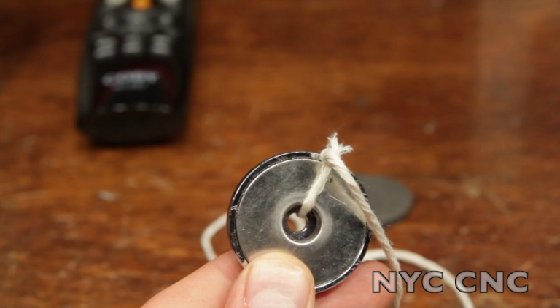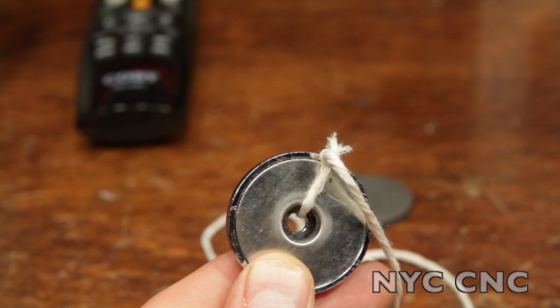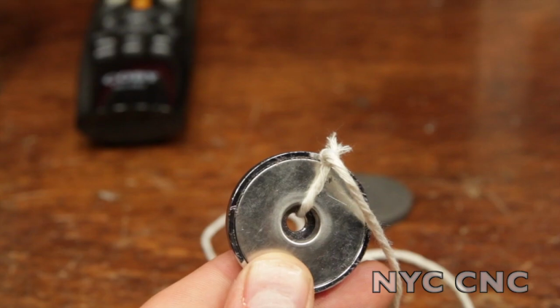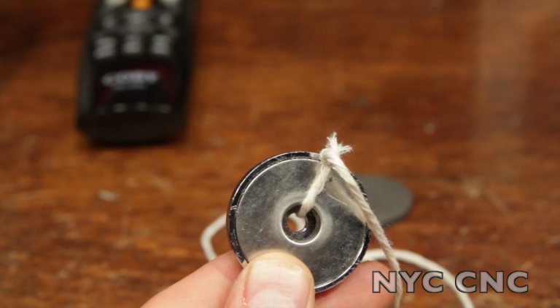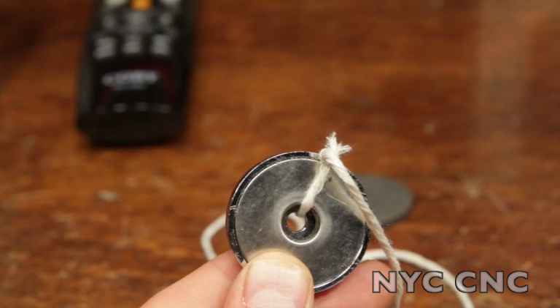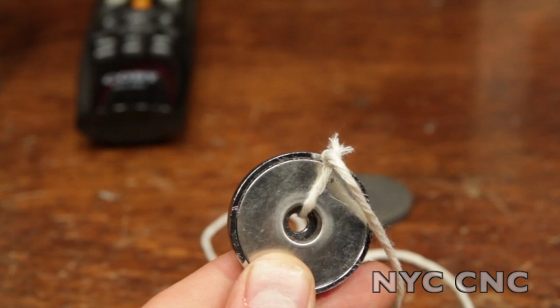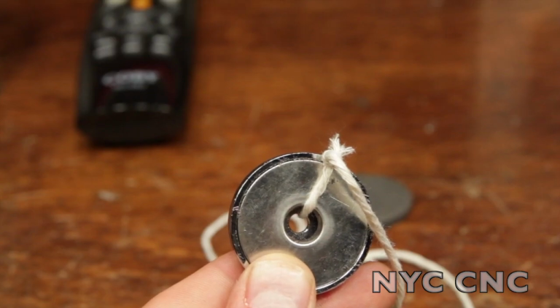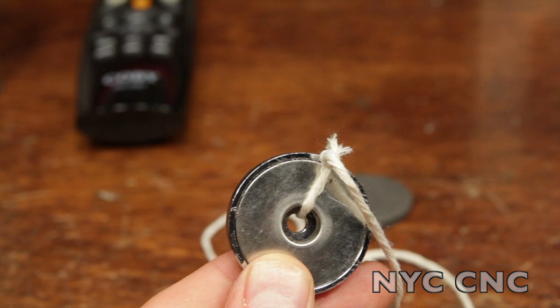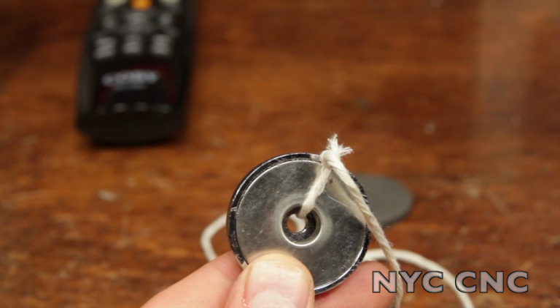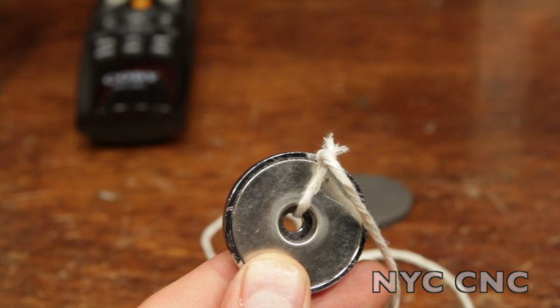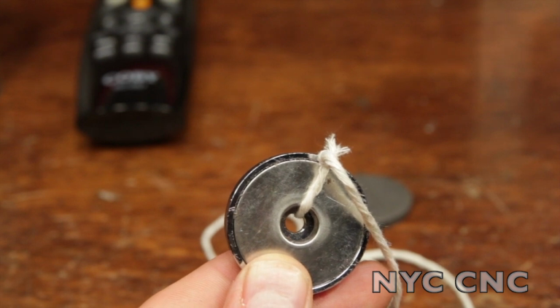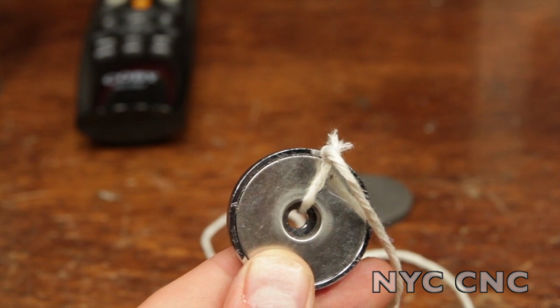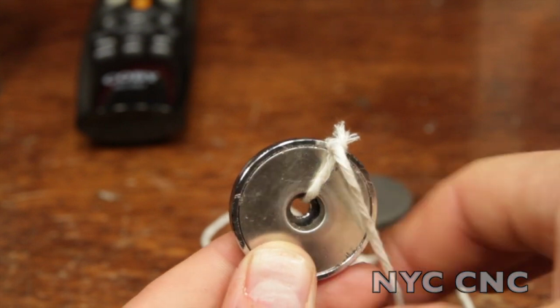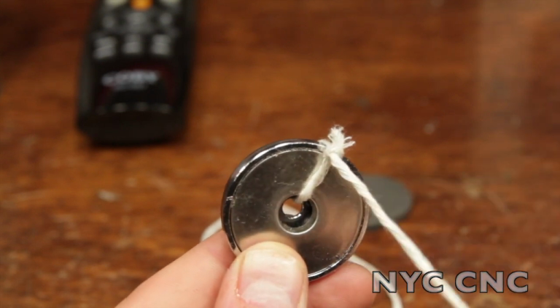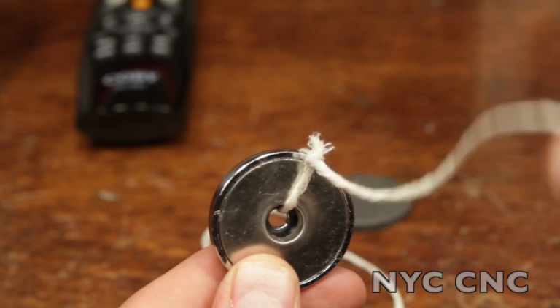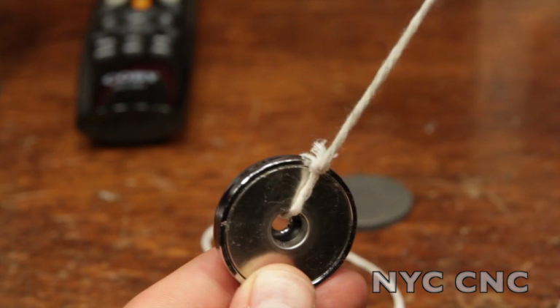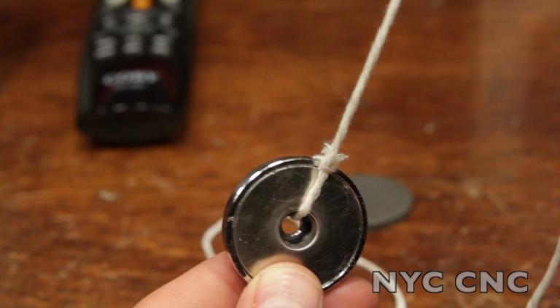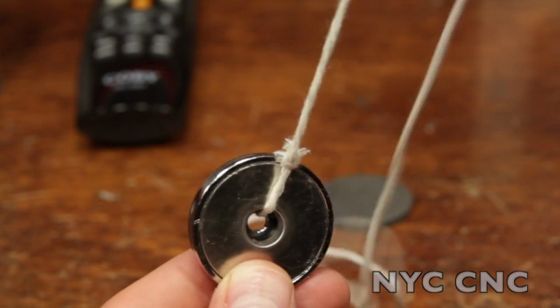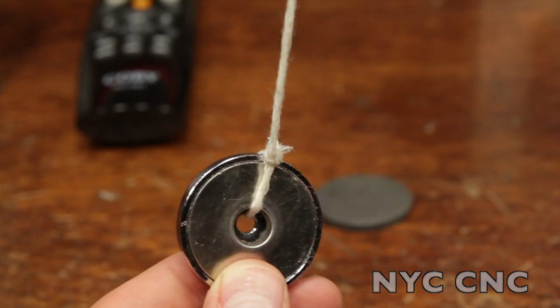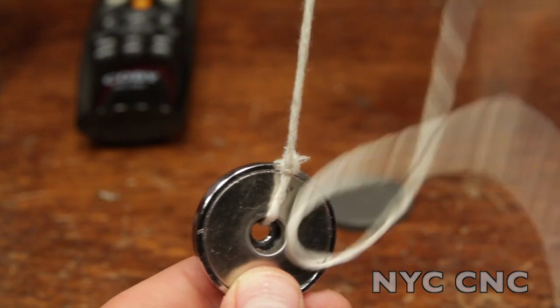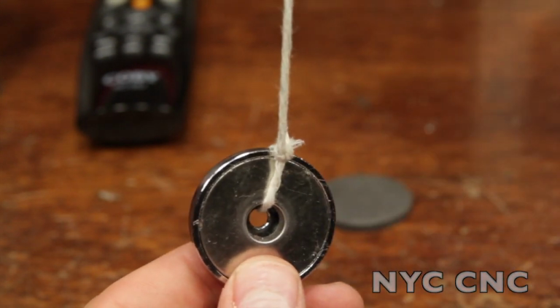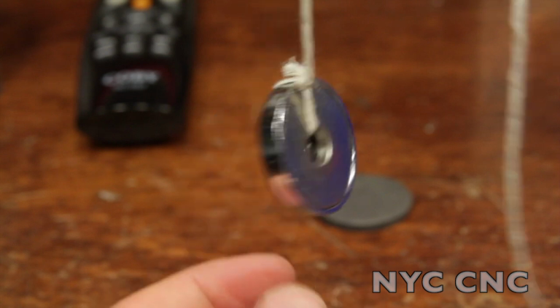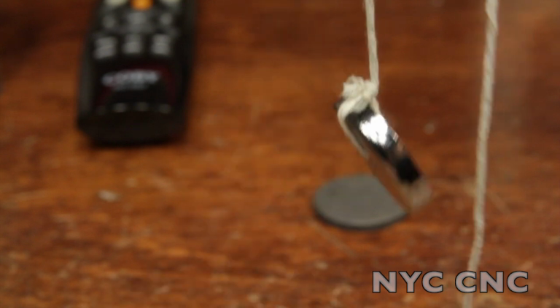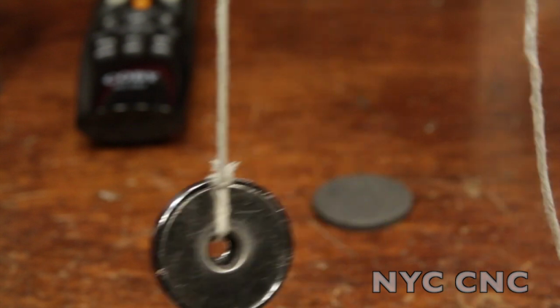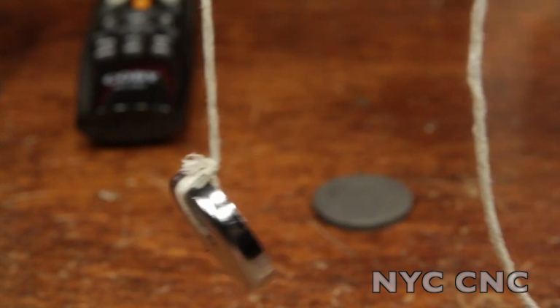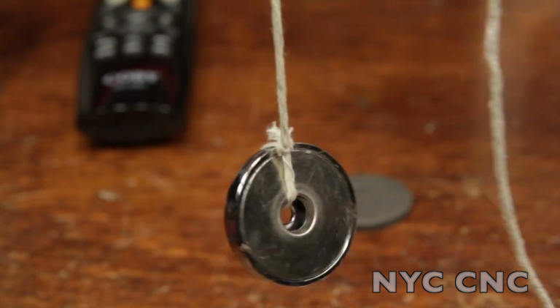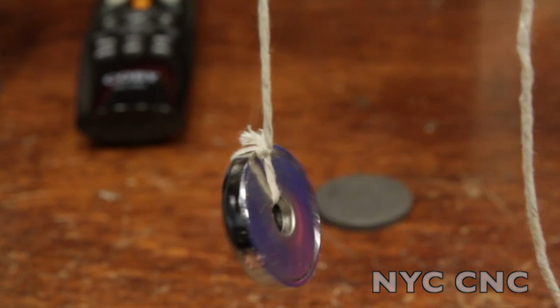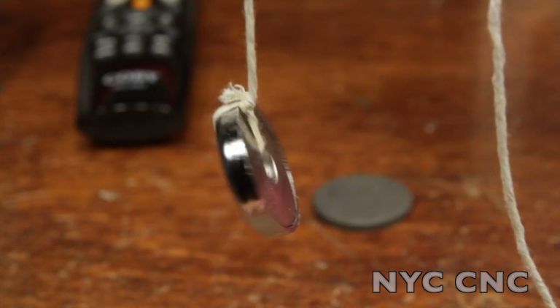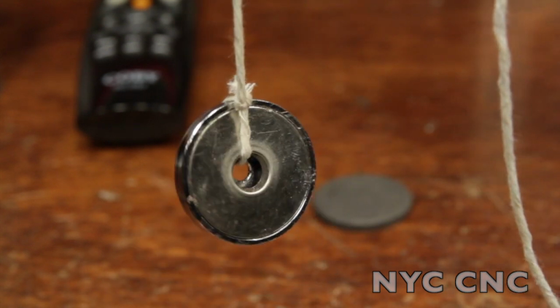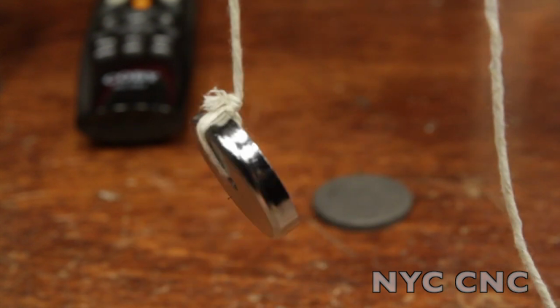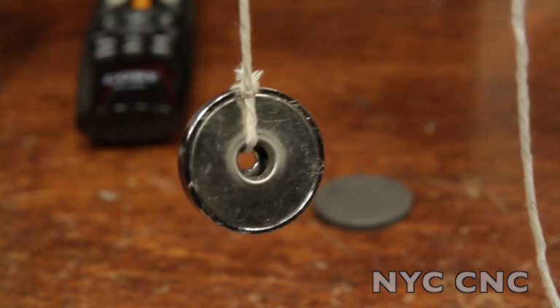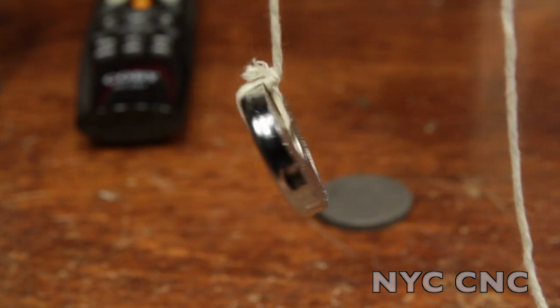Need to chase a wire down a wall or down a column or who knows where? Tie the wire to a string on a magnet, drop the magnet down the wall, and catch it on the other end with a piece of metal or another magnet.